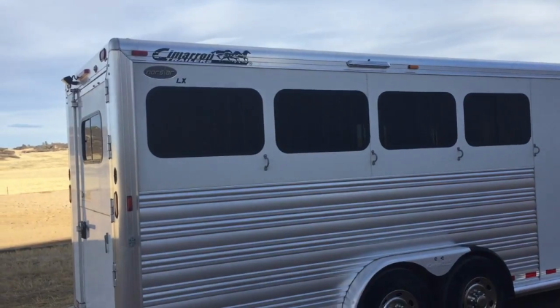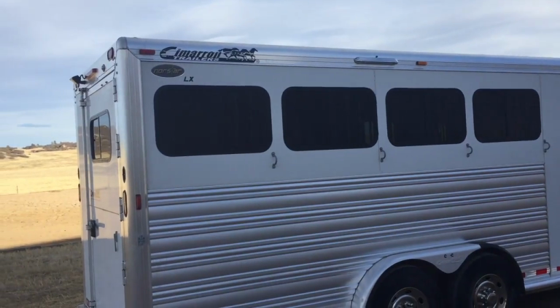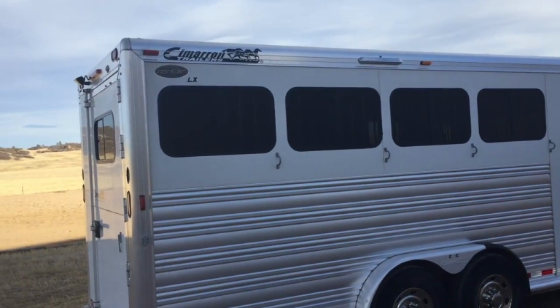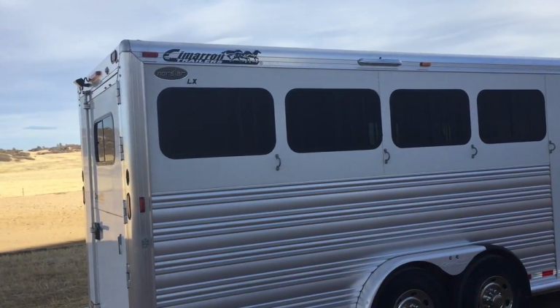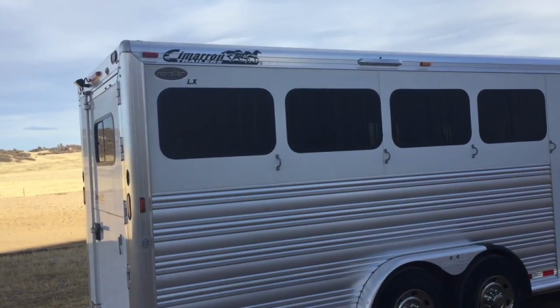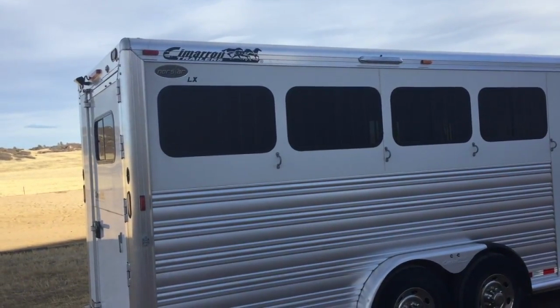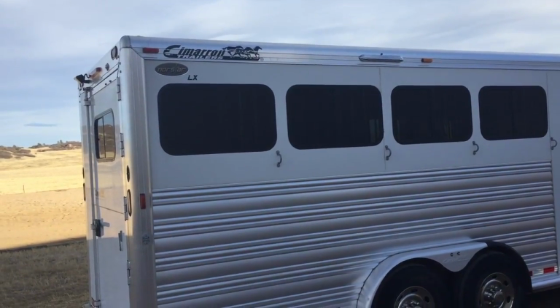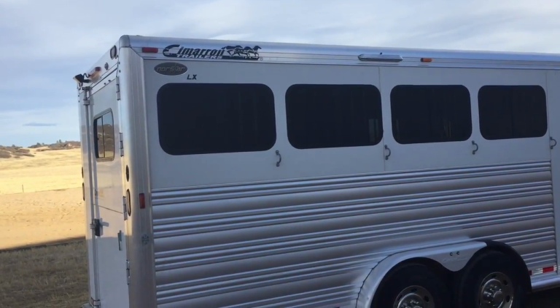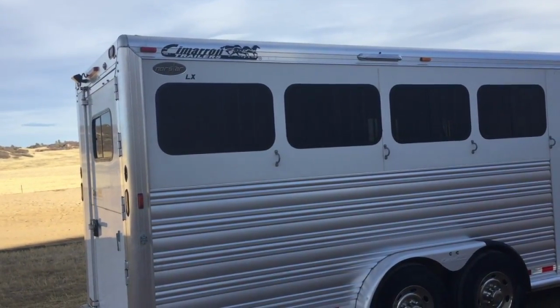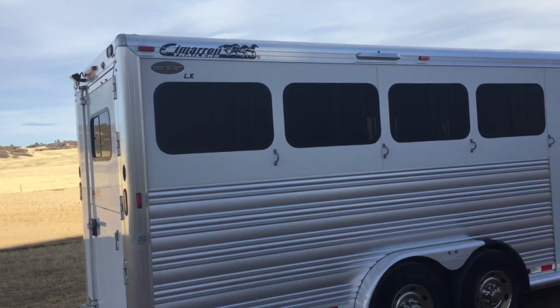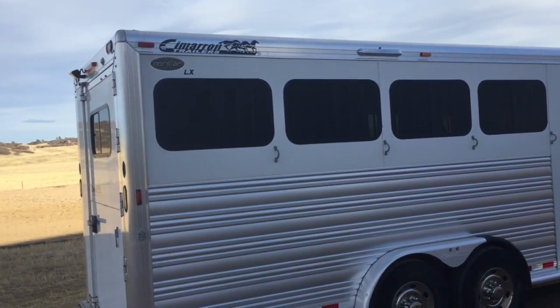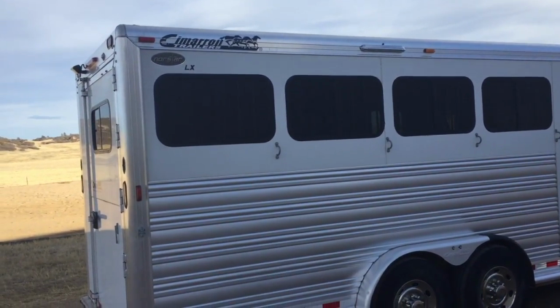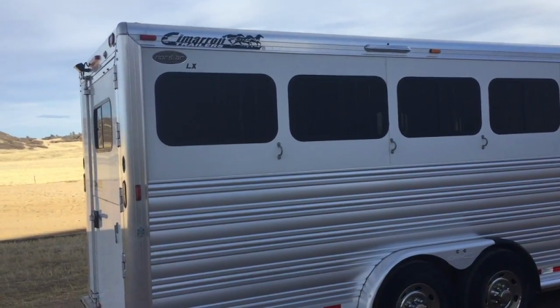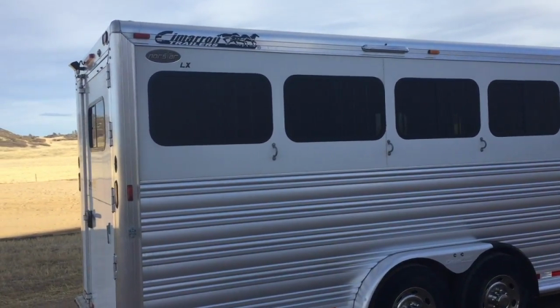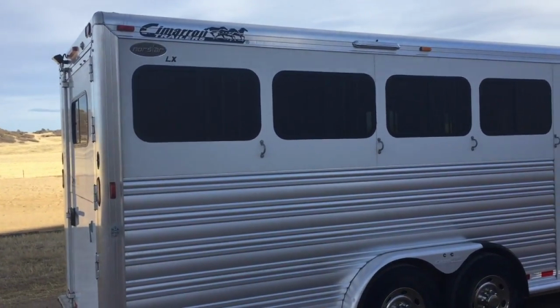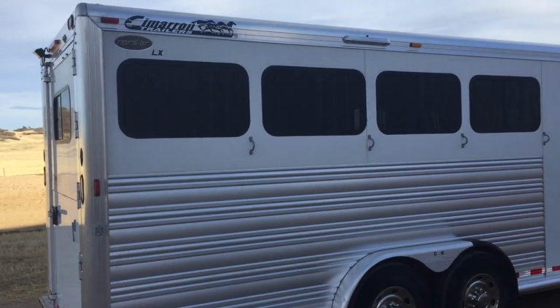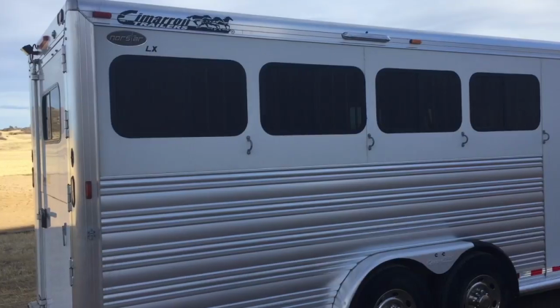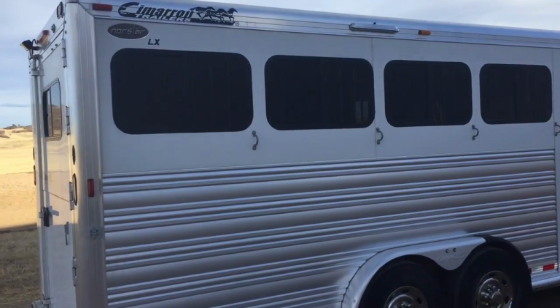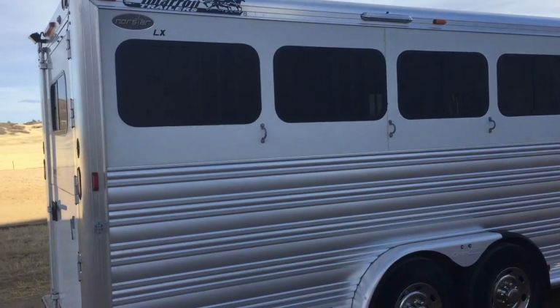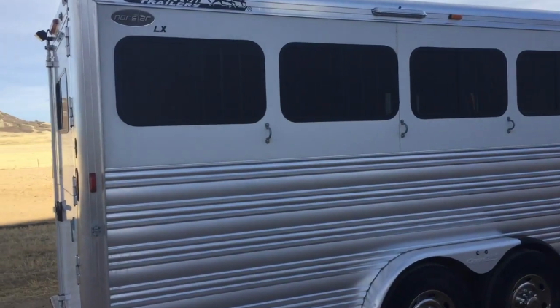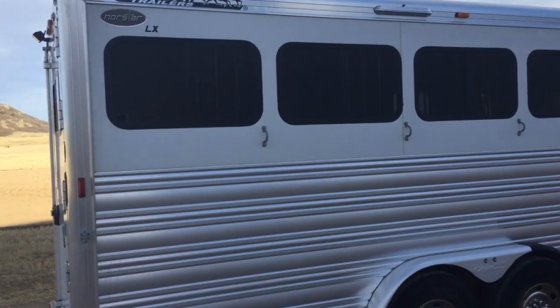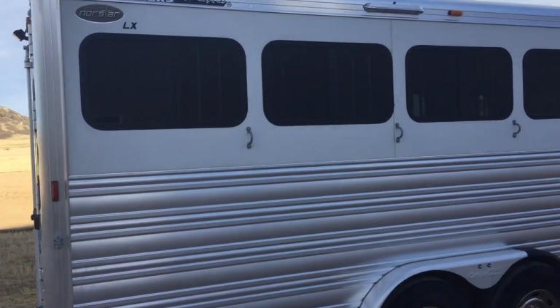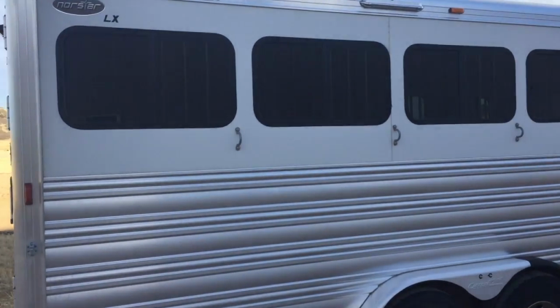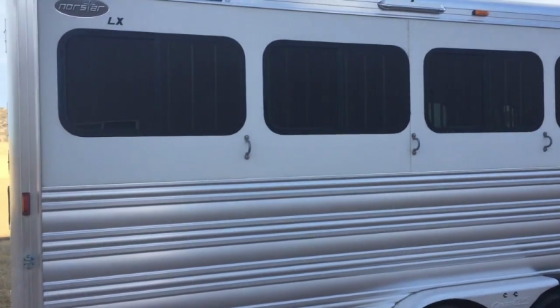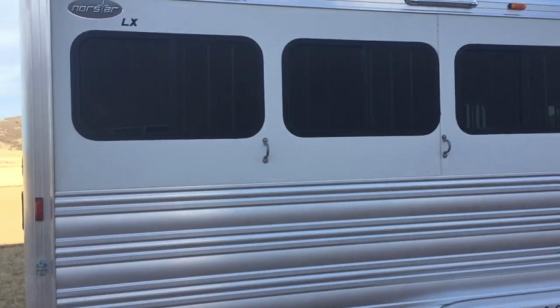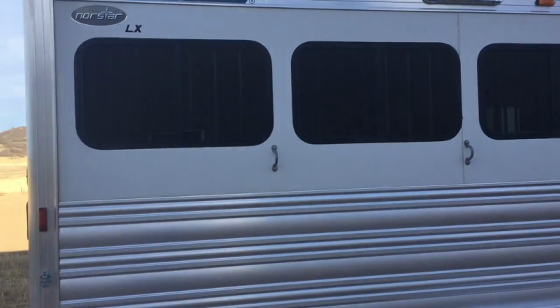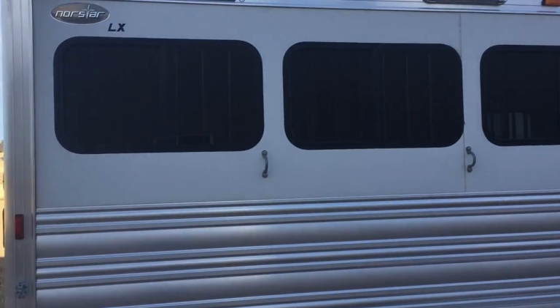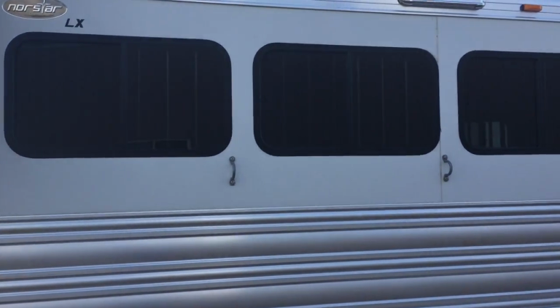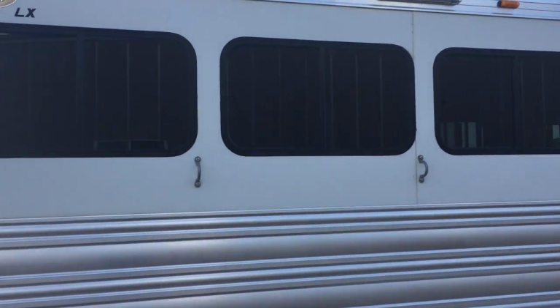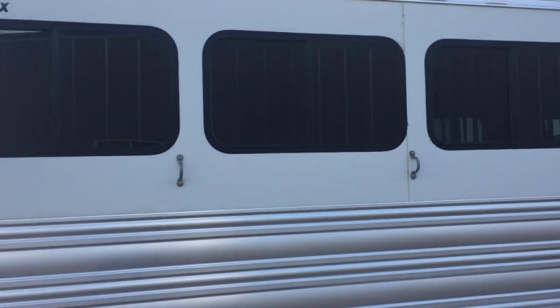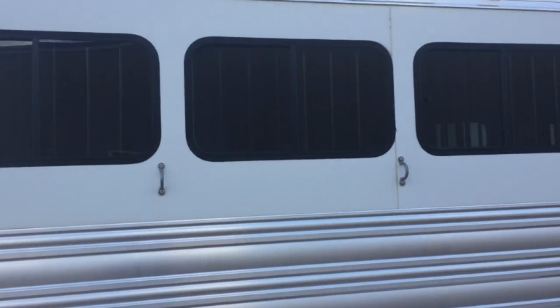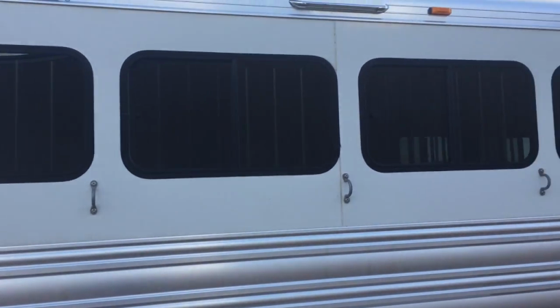I want to make a quick video of our Cimarron Northstar LX trailer that we have for sale. It's a 2008. I'm just going to walk around the outside and then the inside.